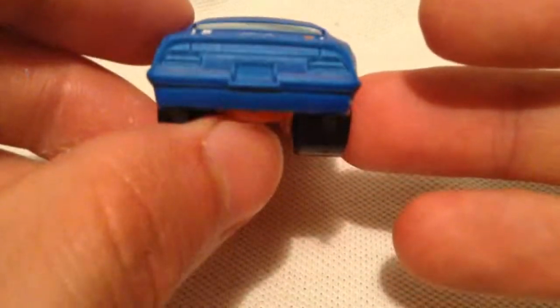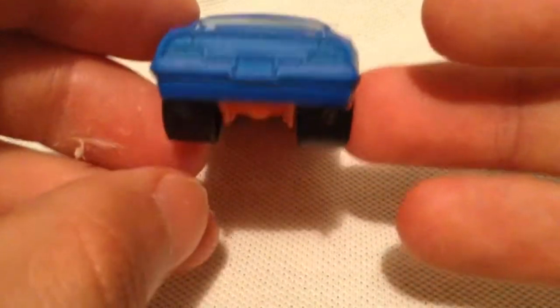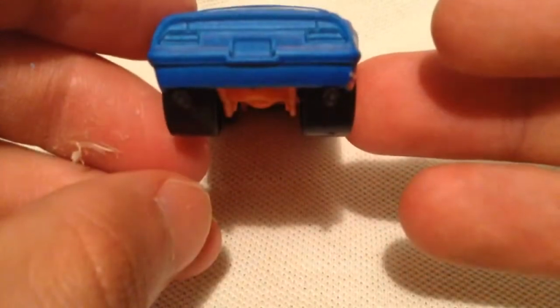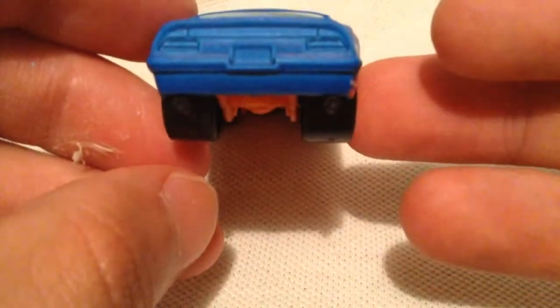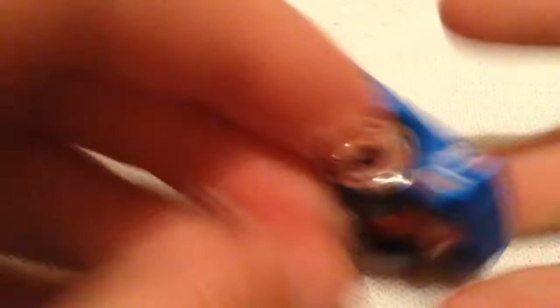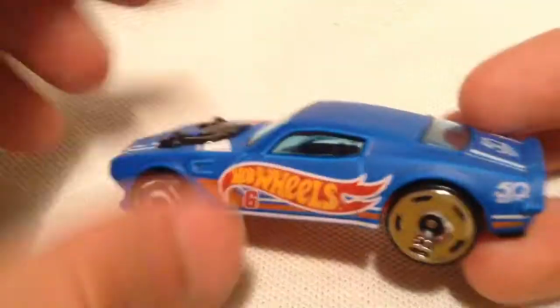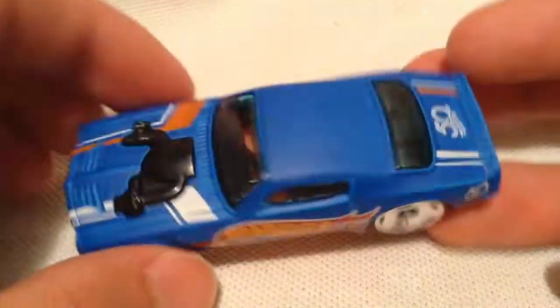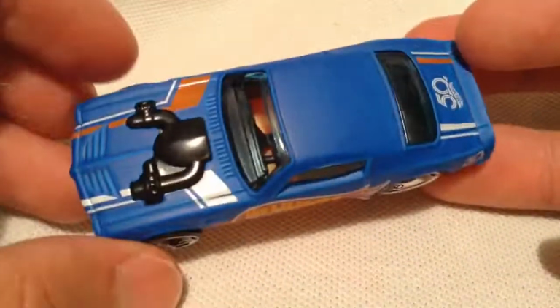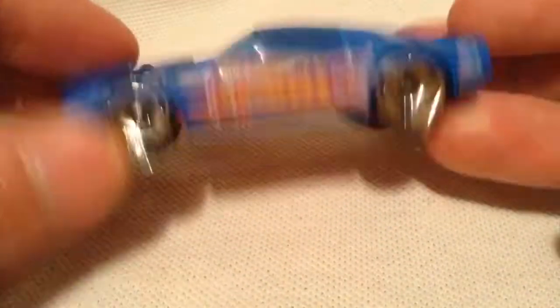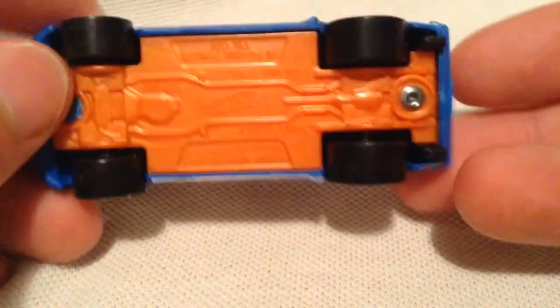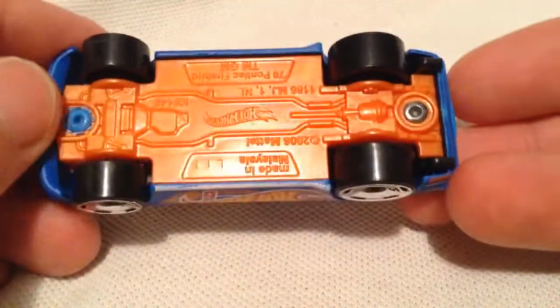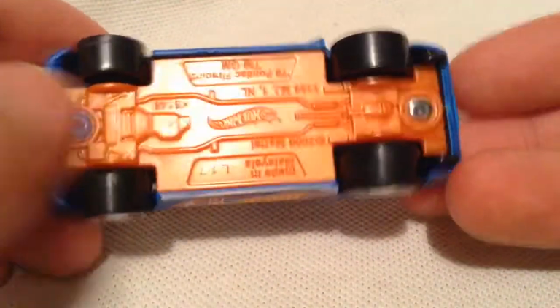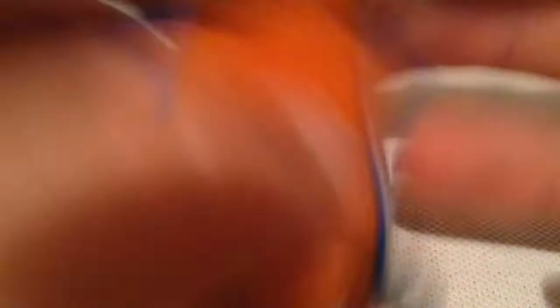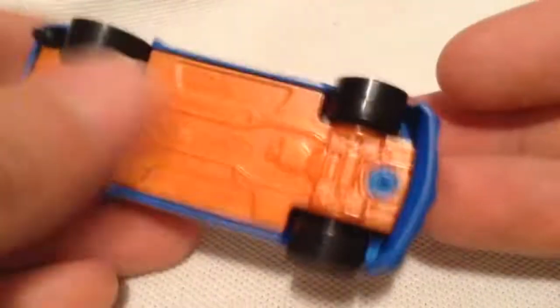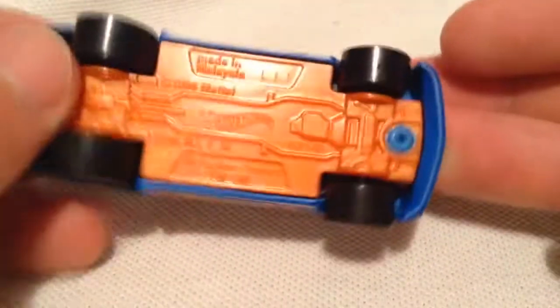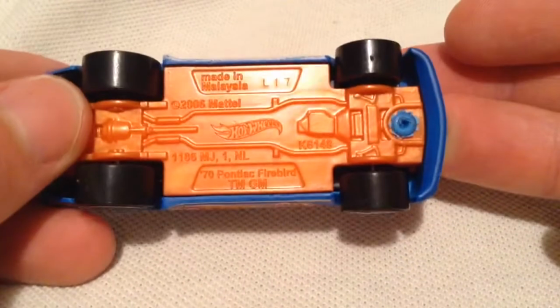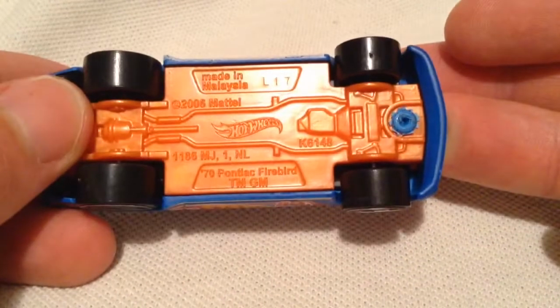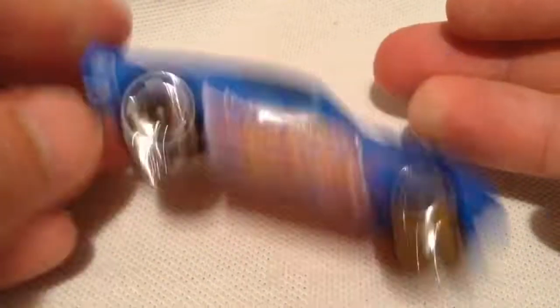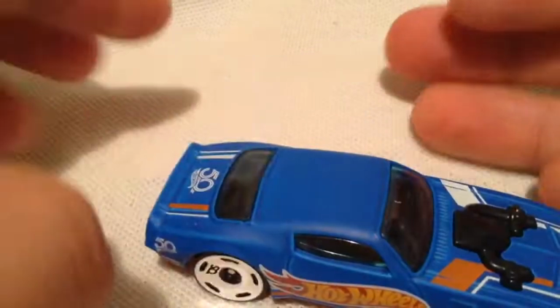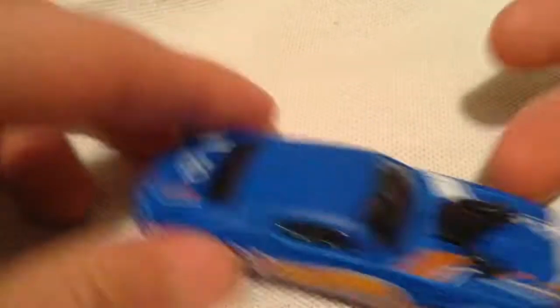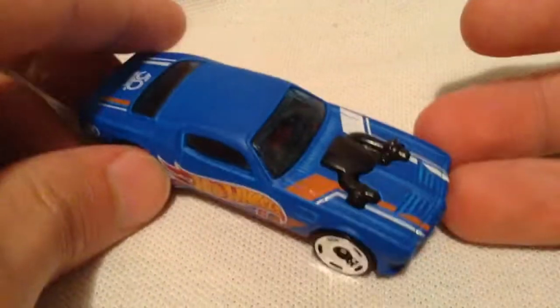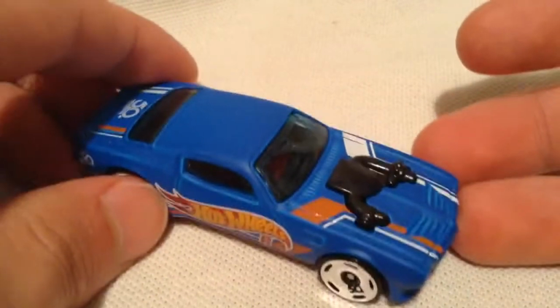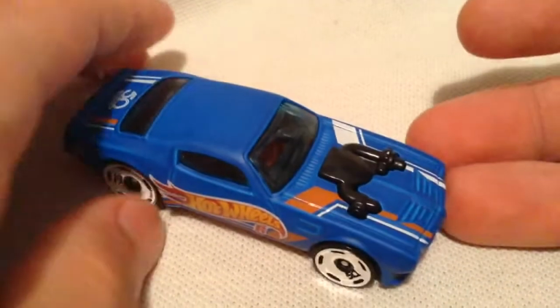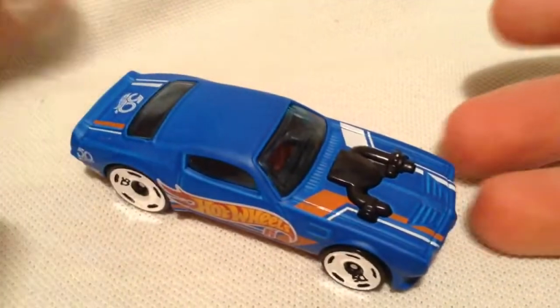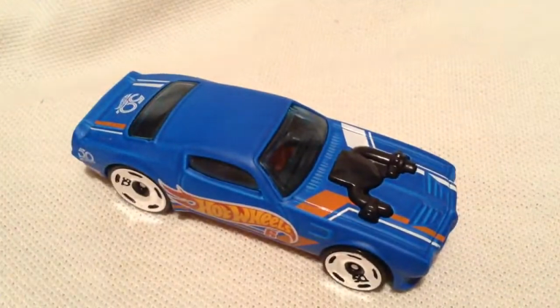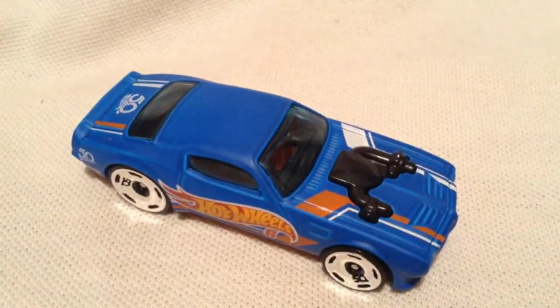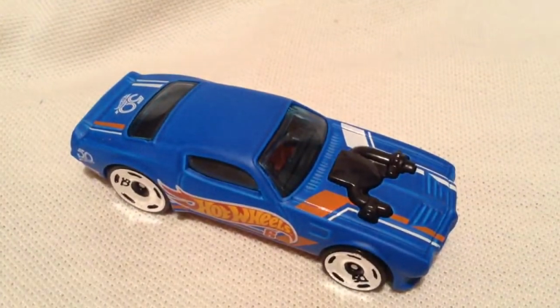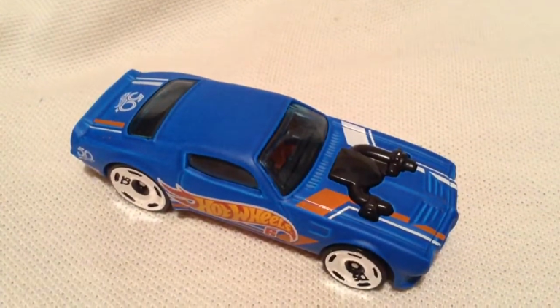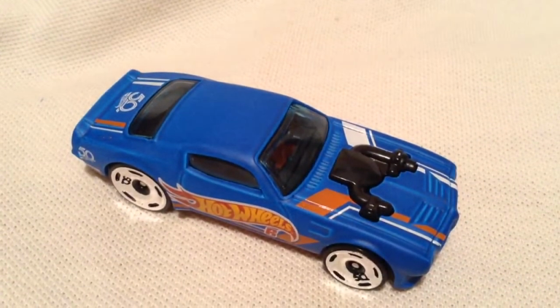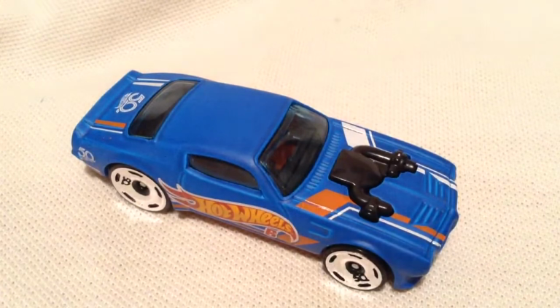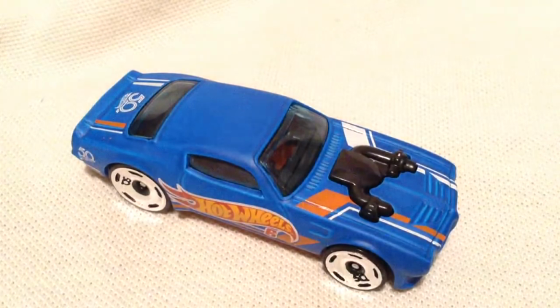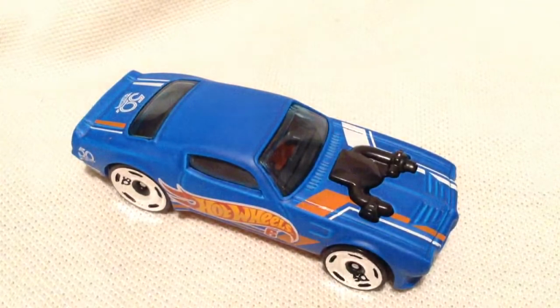There's the rear. Nice thick tires. Metal body, plastic base there. But anyways, there you have it. Thanks for watching. Please check out my other videos and keep collecting.